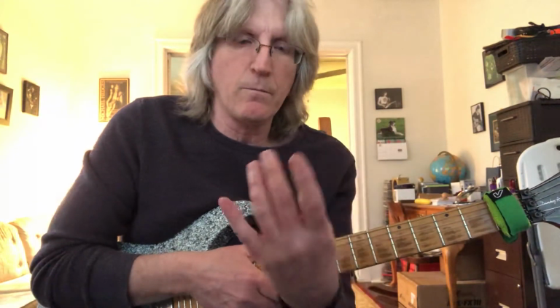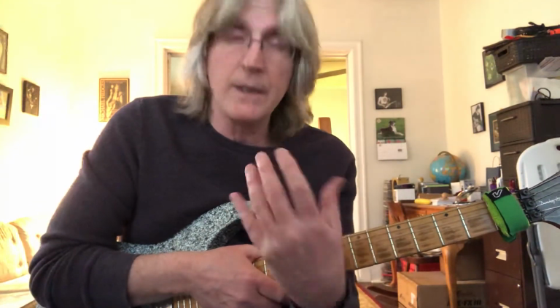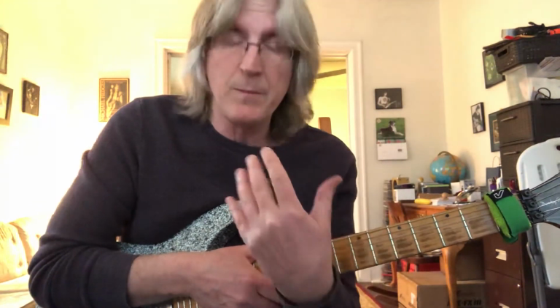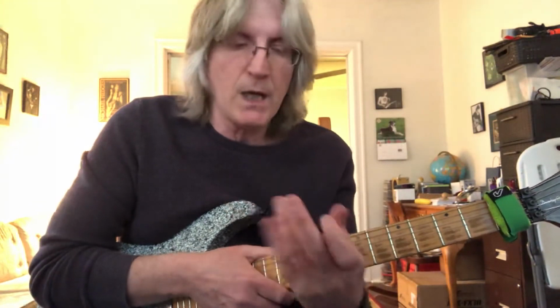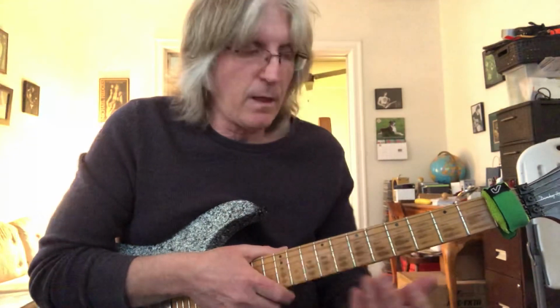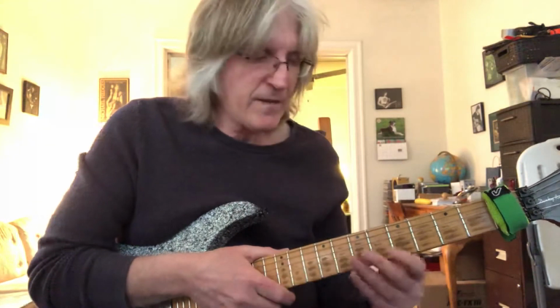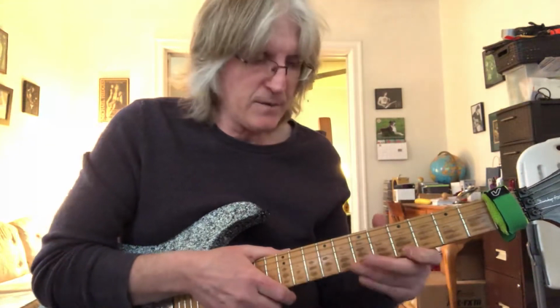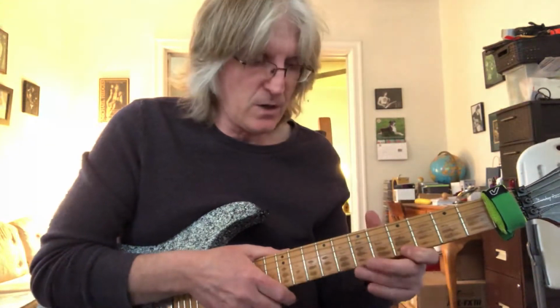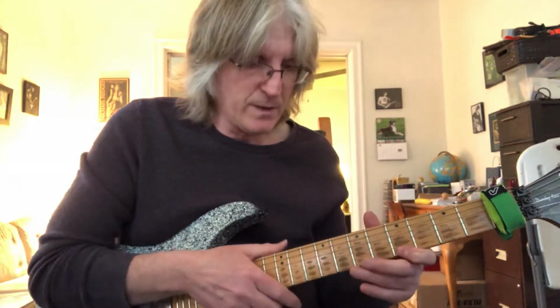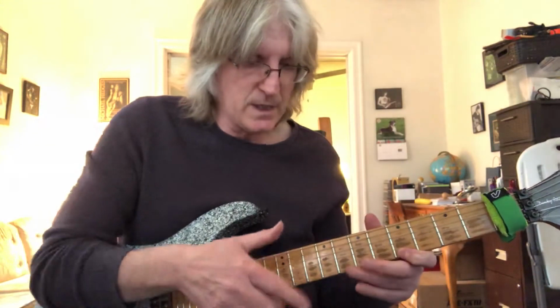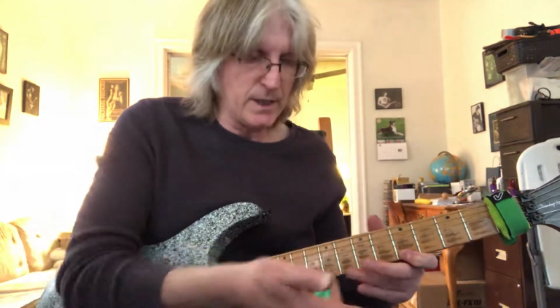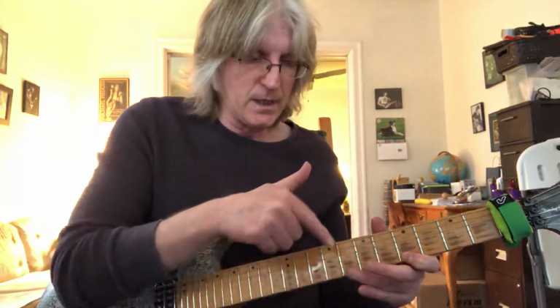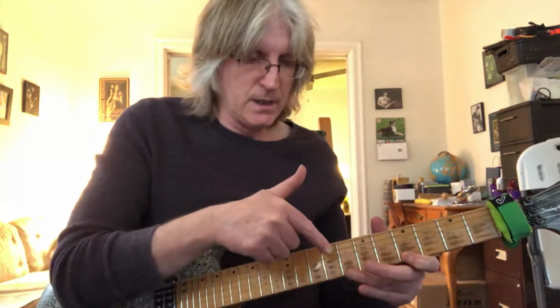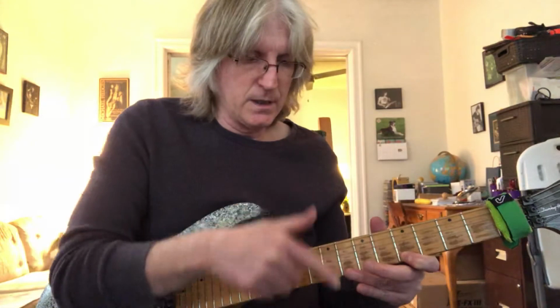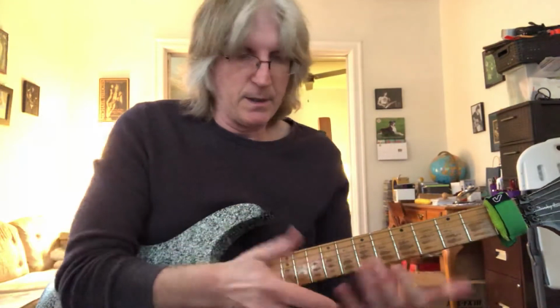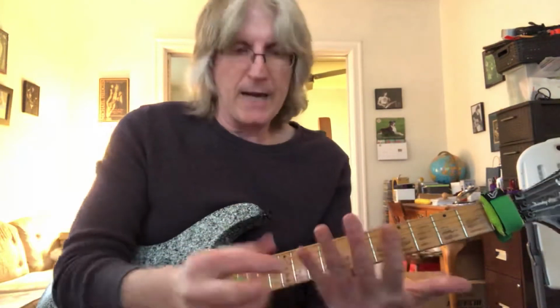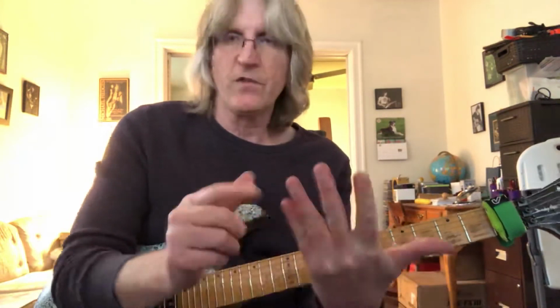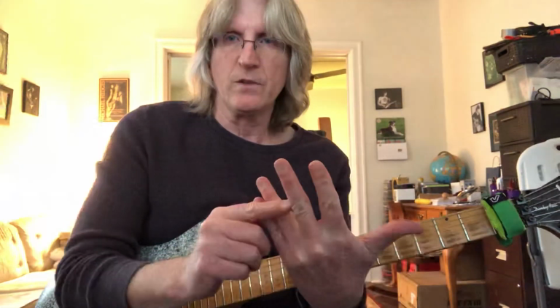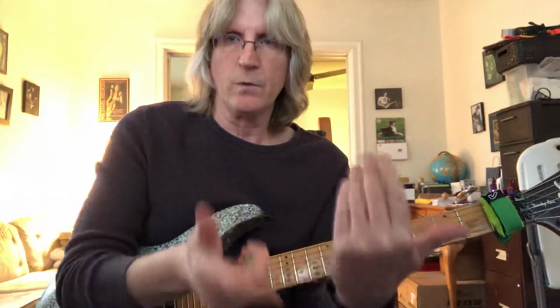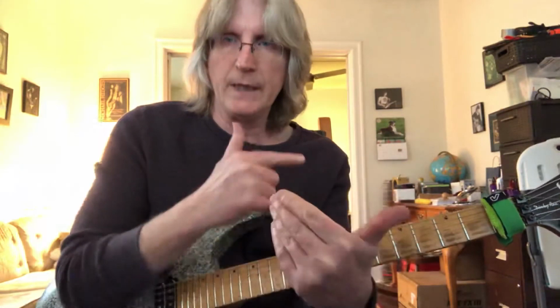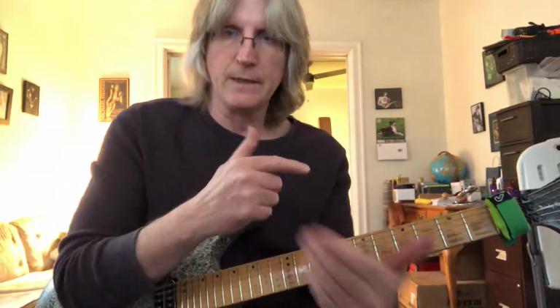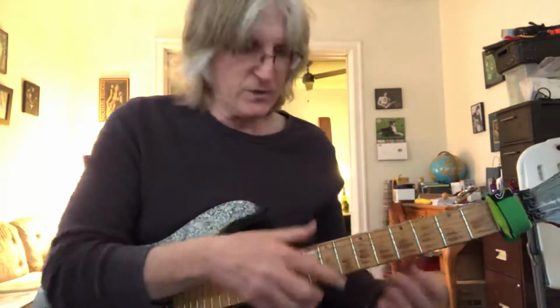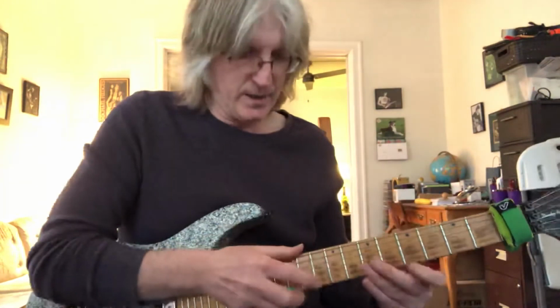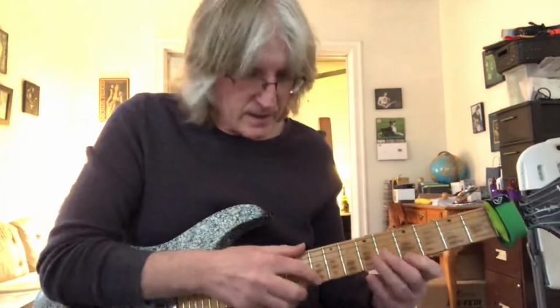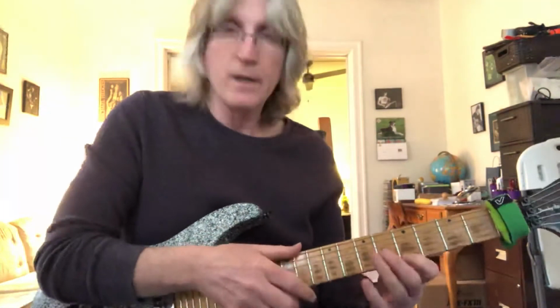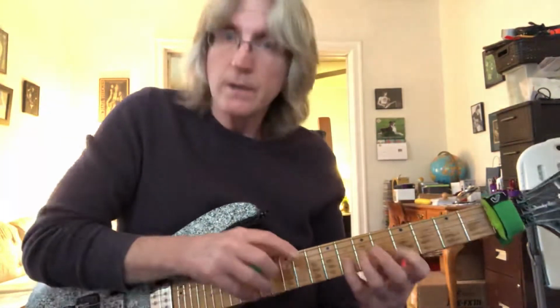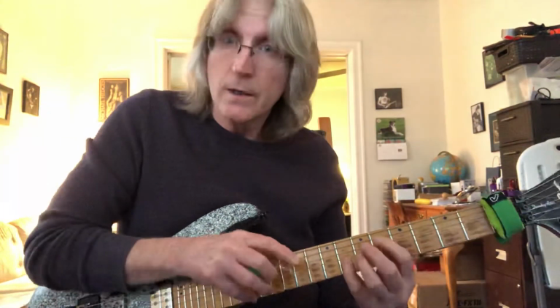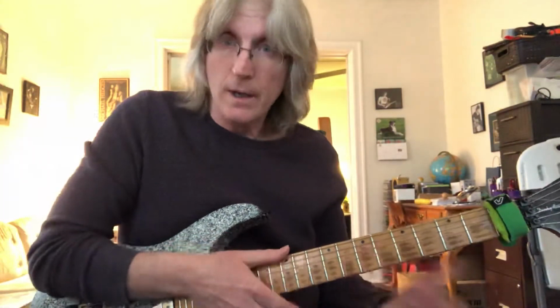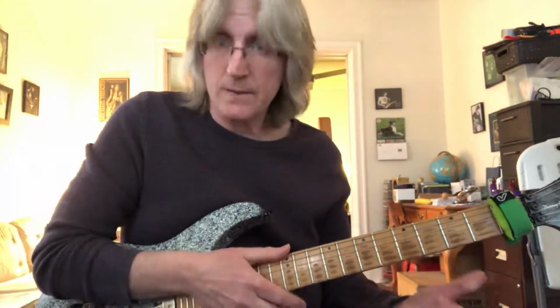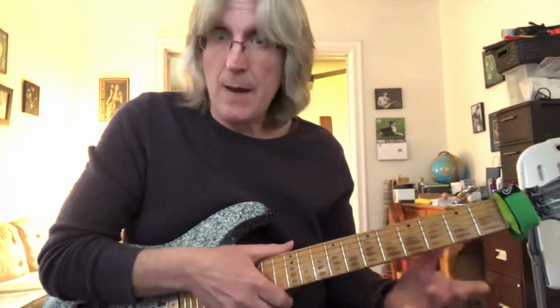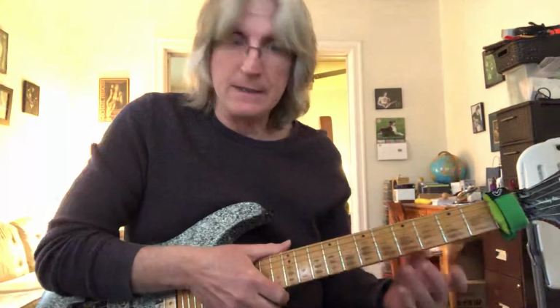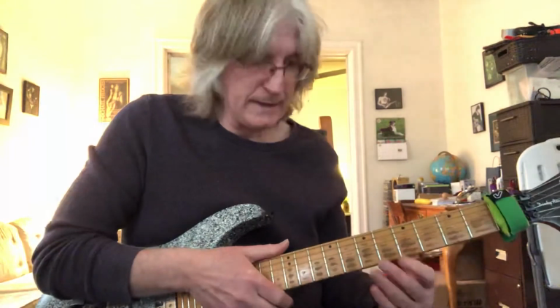At least with me, the left hand — it was always like the back-end fingers were leading to the next string, and that's what happens in this lick.